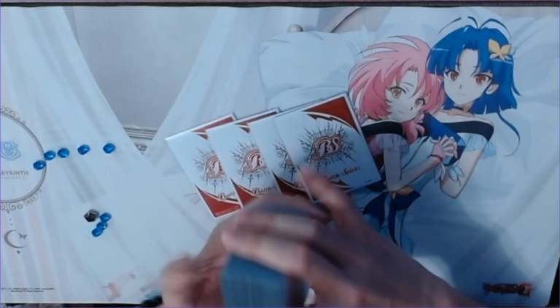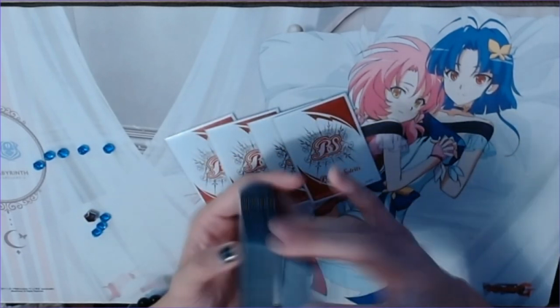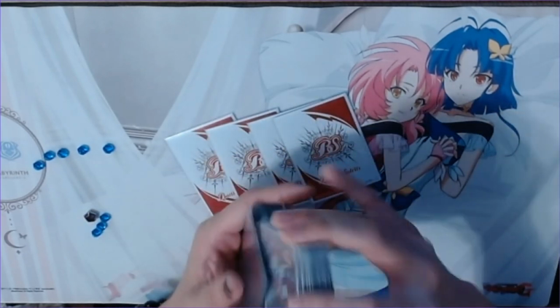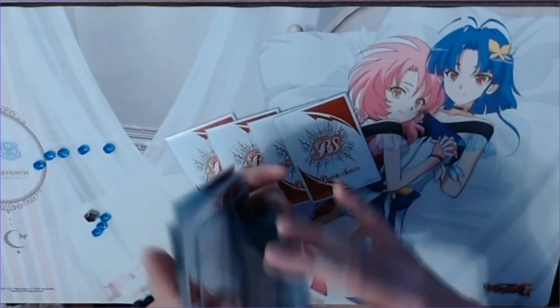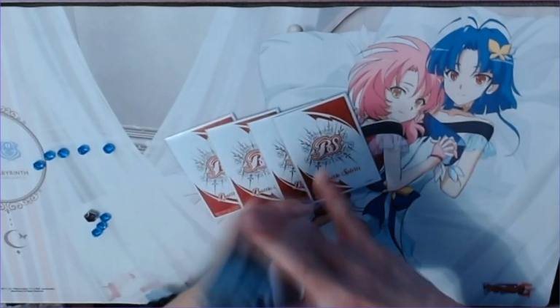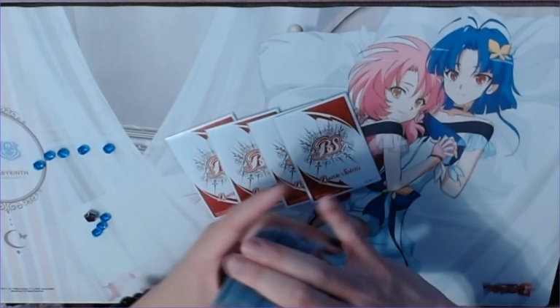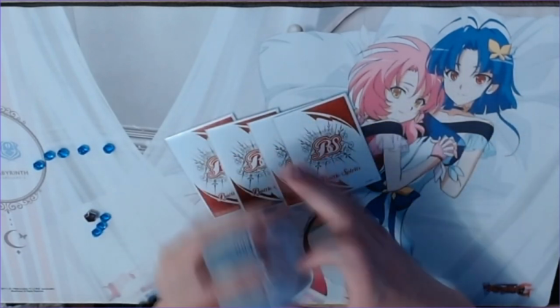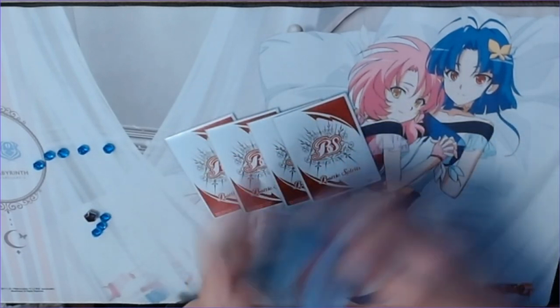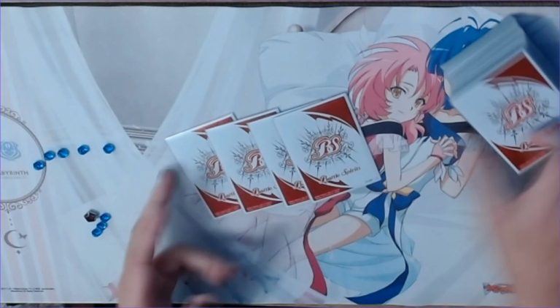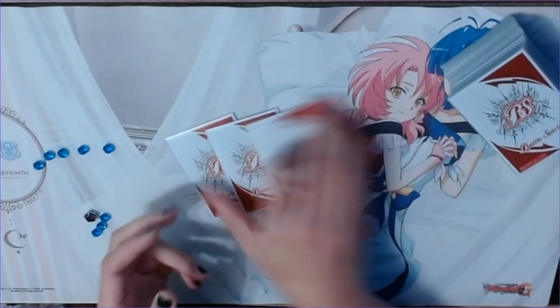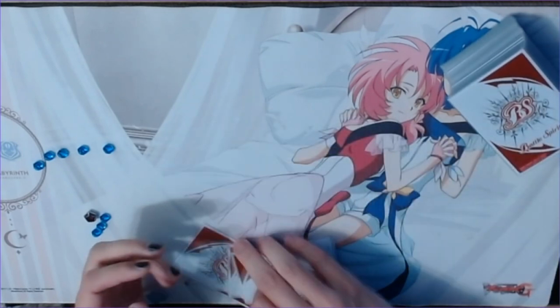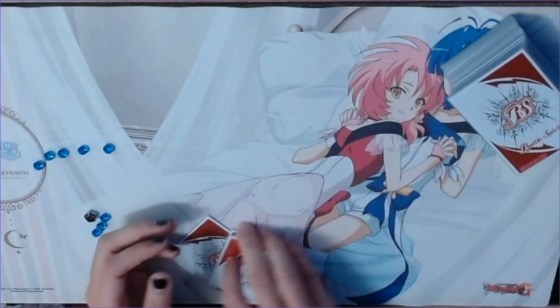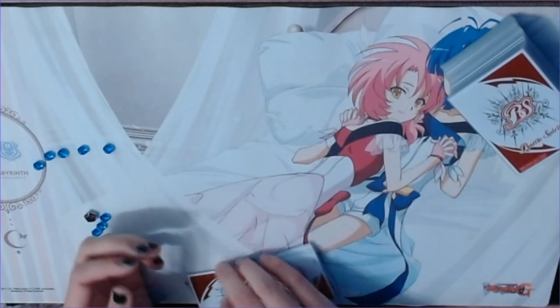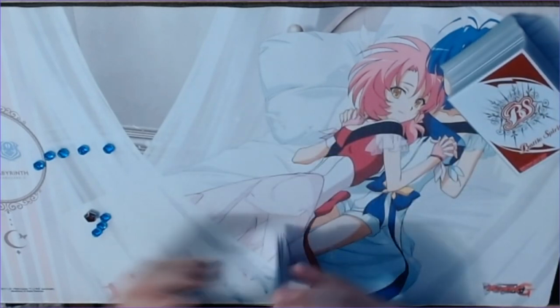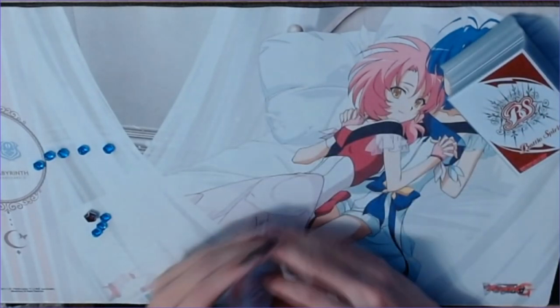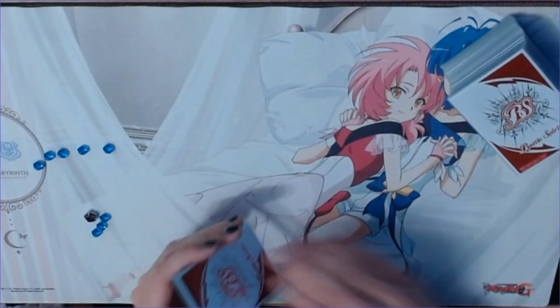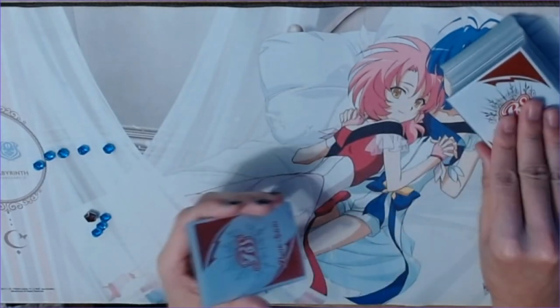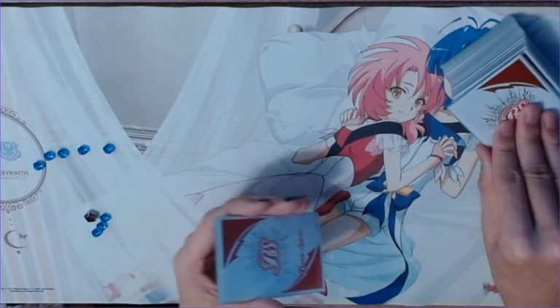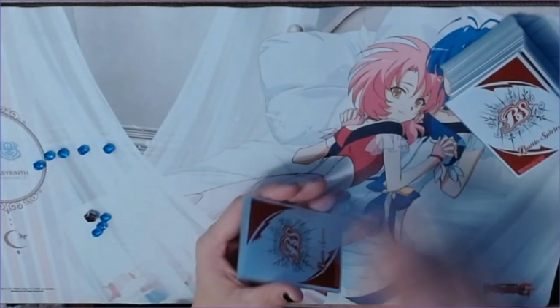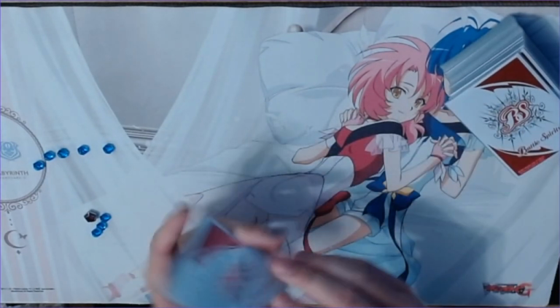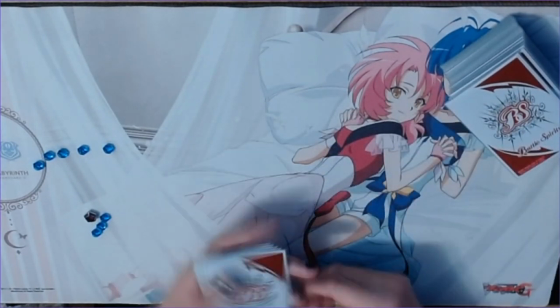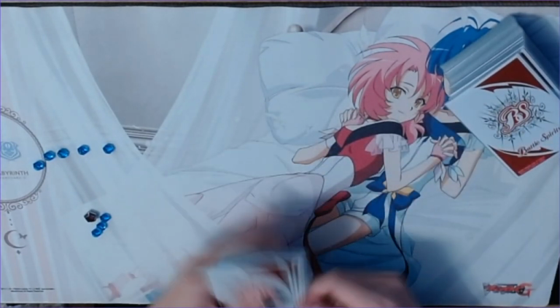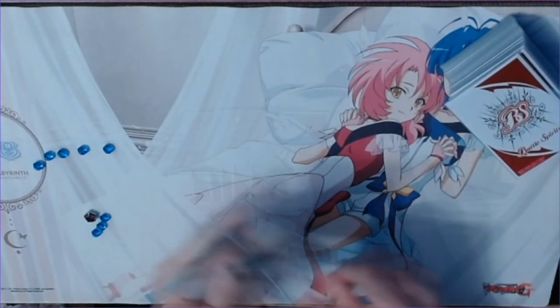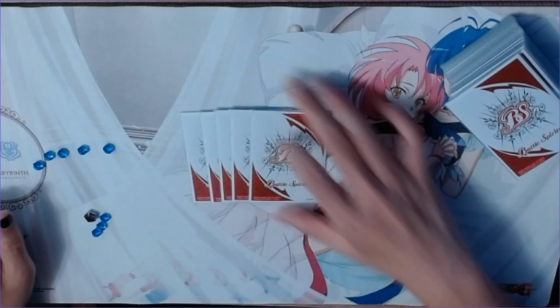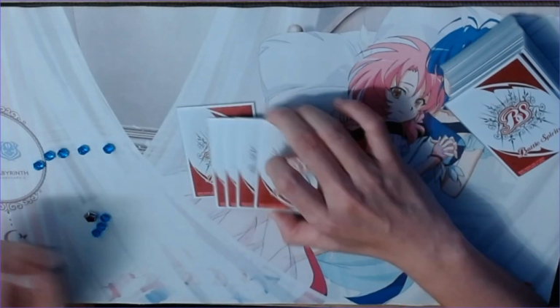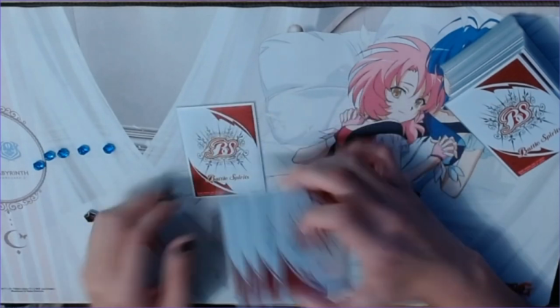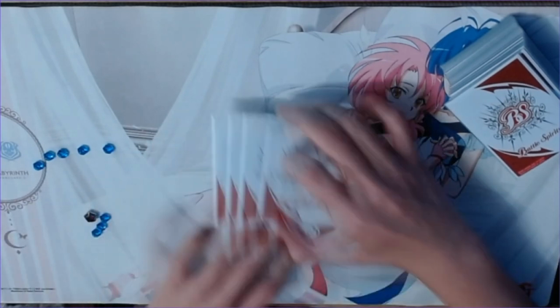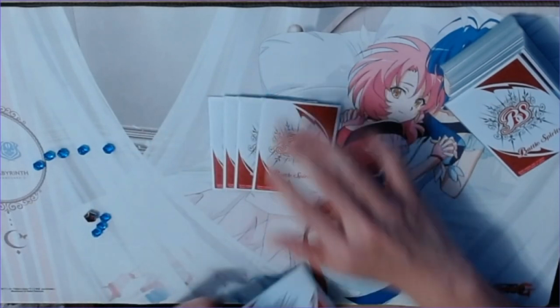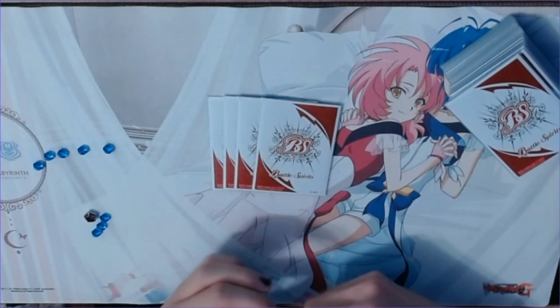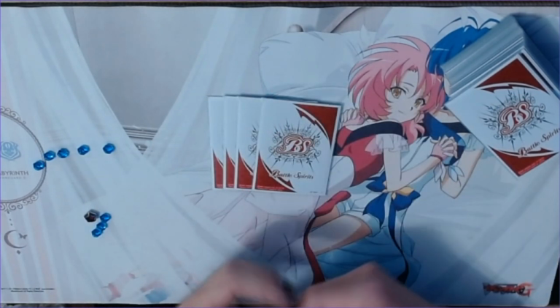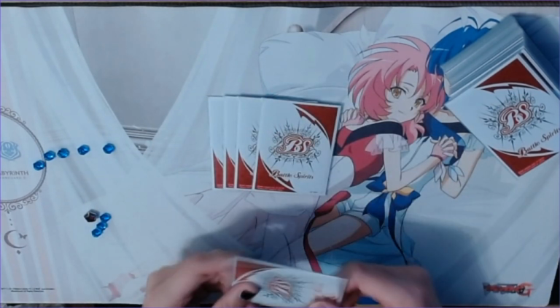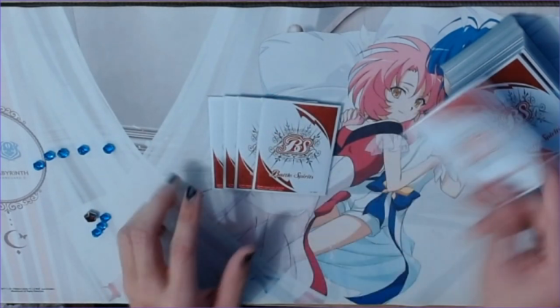One important new rule is that if you keep your opening hand without any Mulligans, you get to start with an extra card. With Mulligans complete, let's go ahead and go into the flow of a turn.